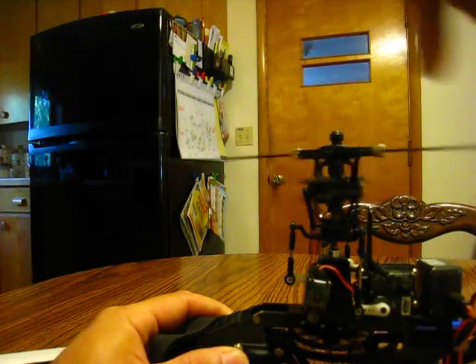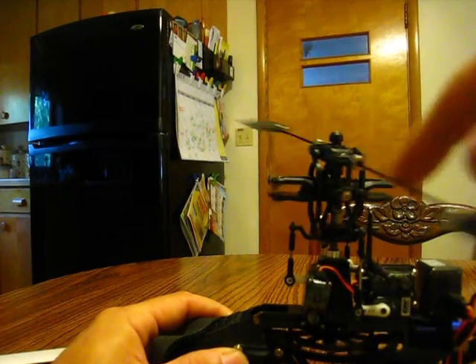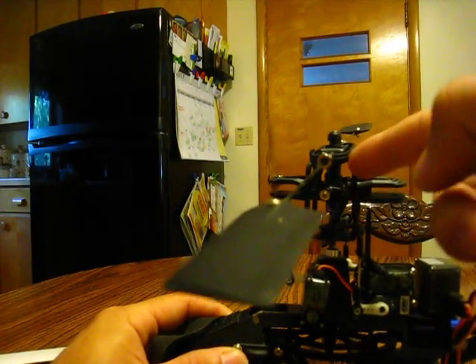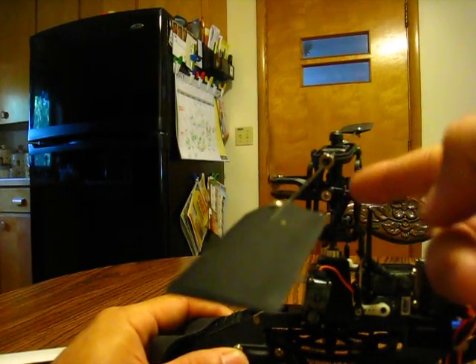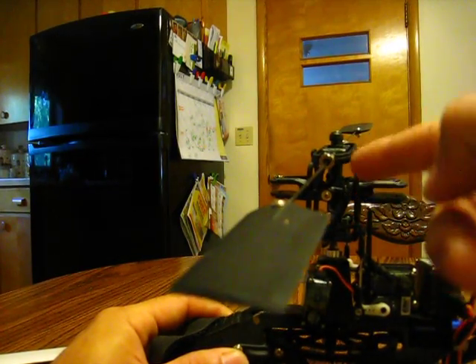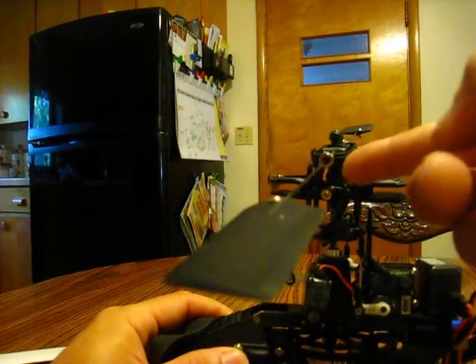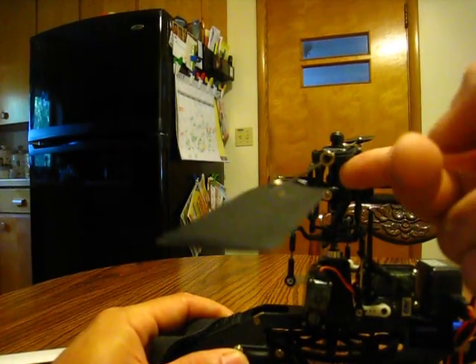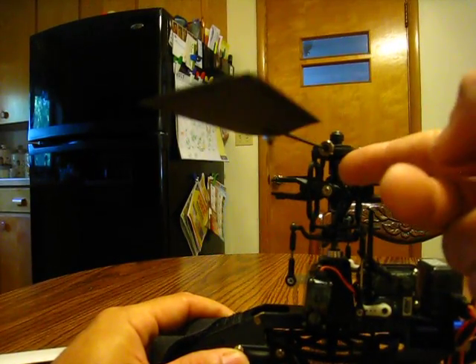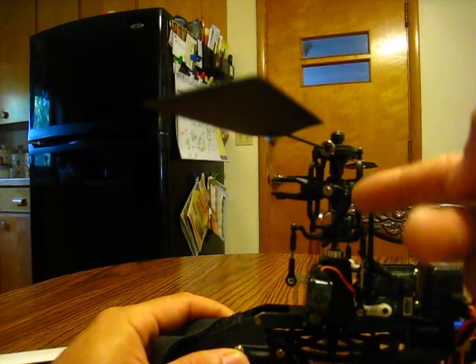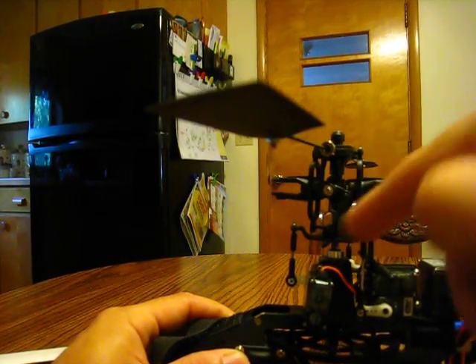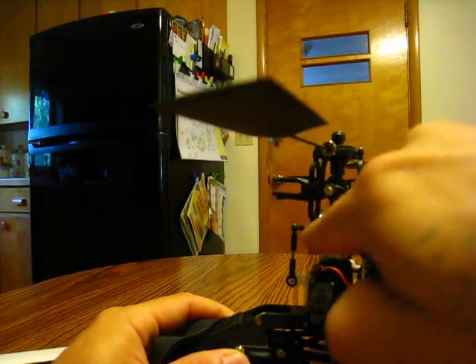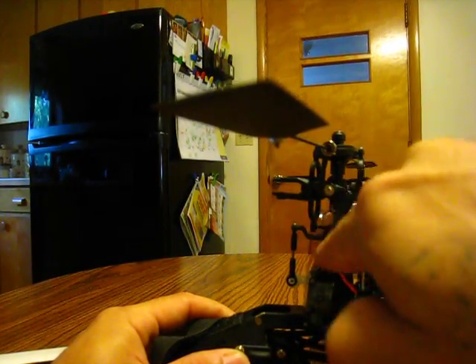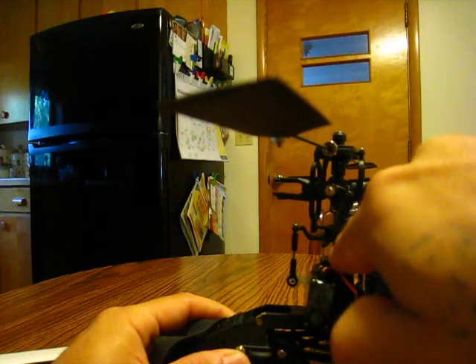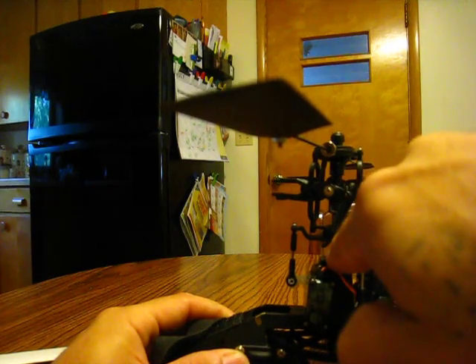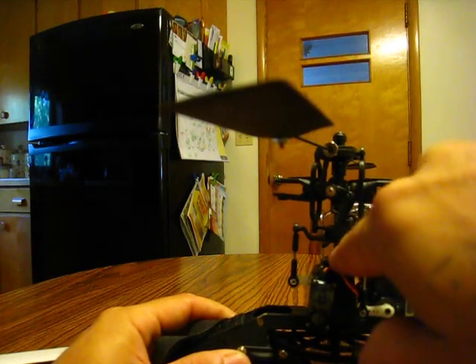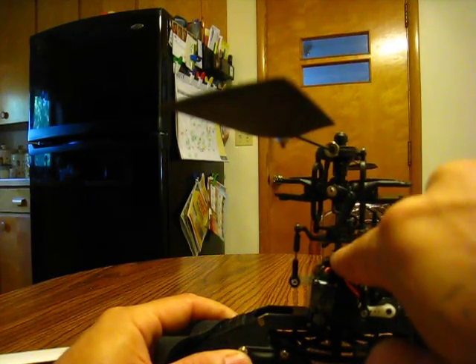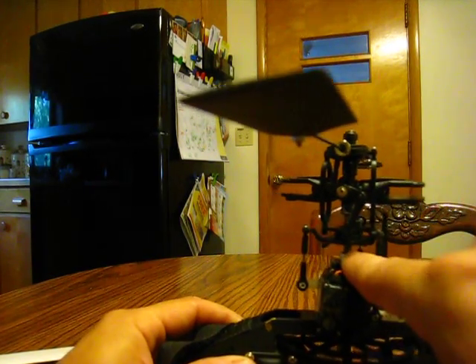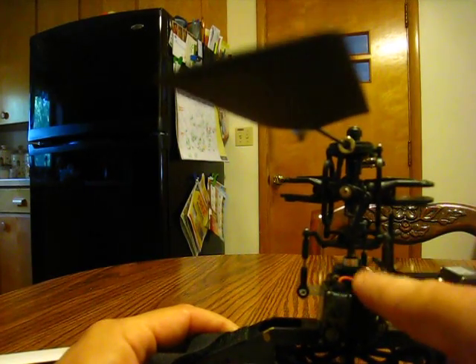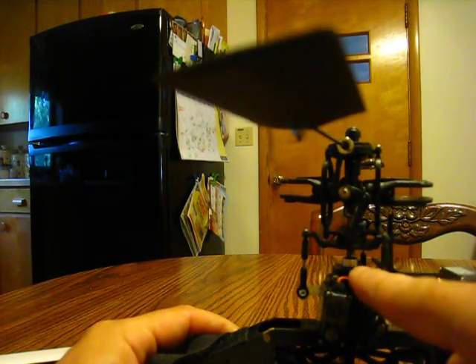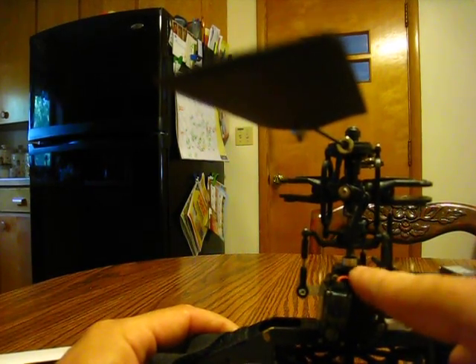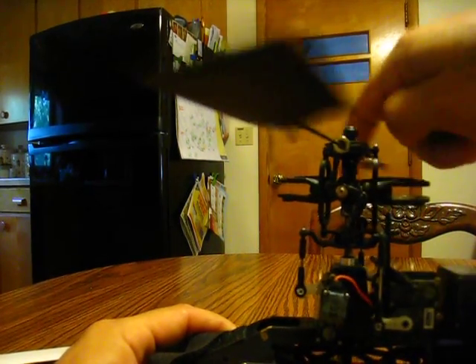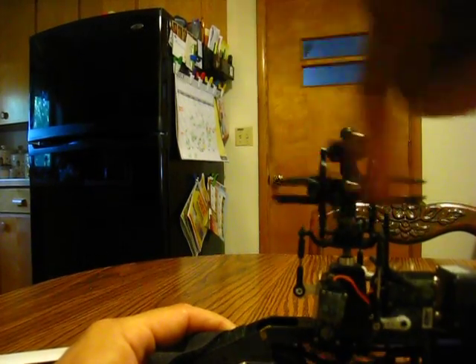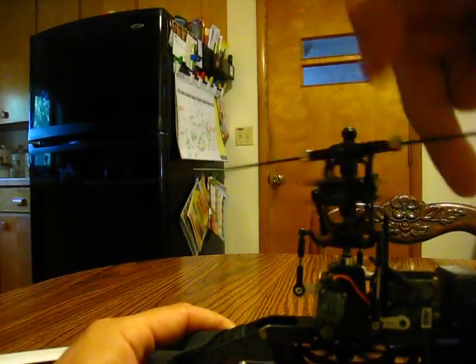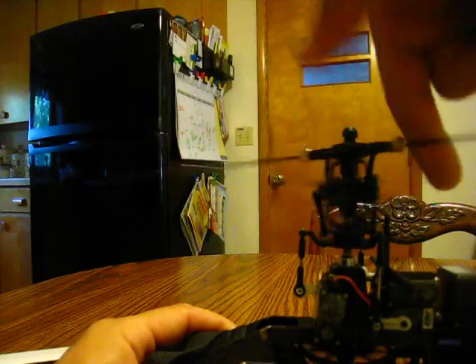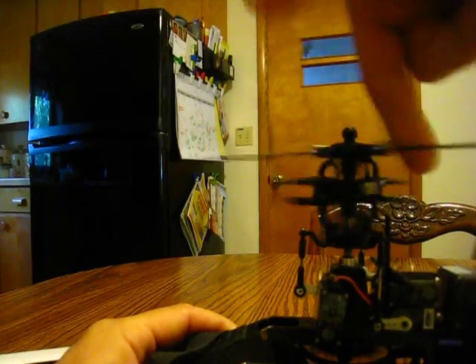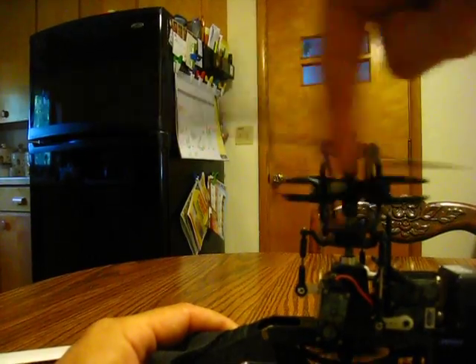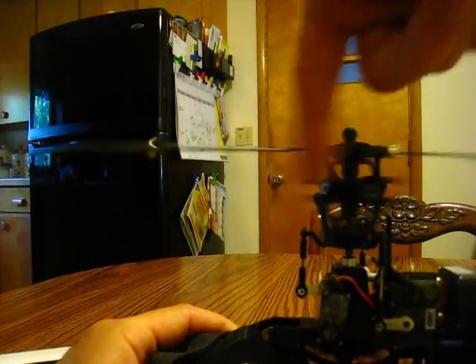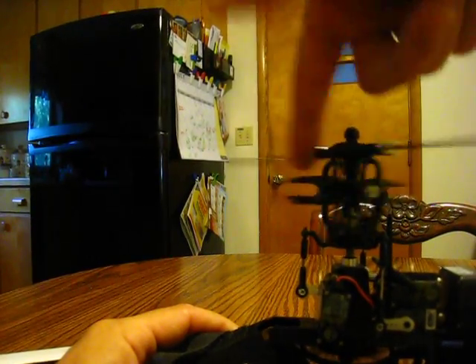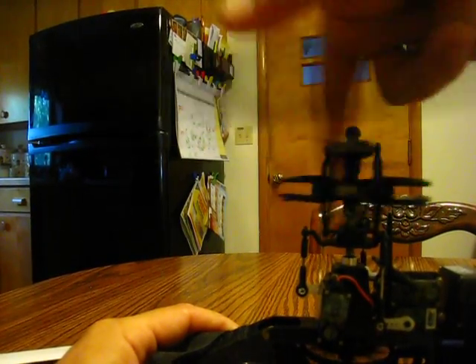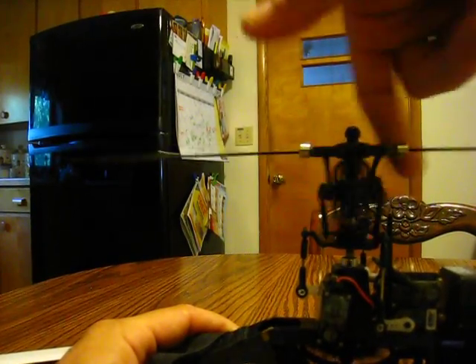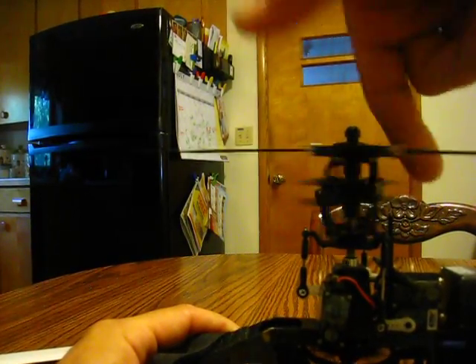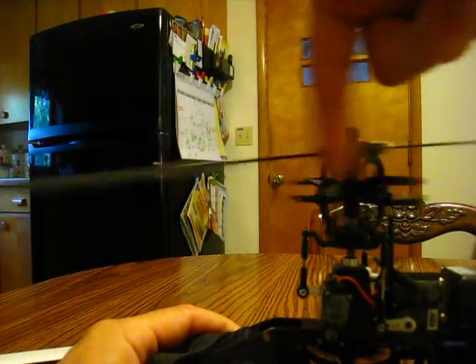Instead, look from your fly bar cage all the way down to the retaining collar. If you see anything wobbling in there, you probably have a bent main shaft.